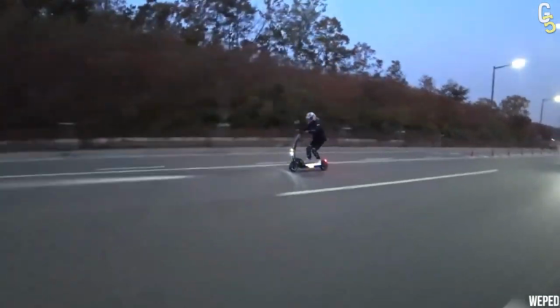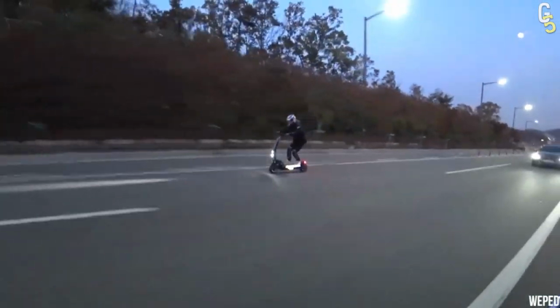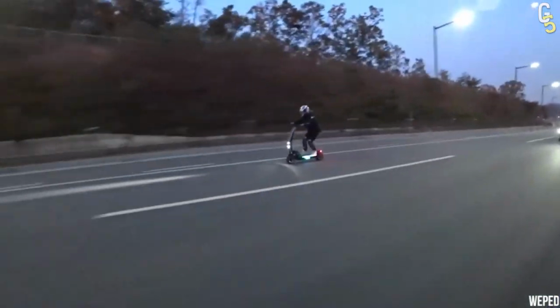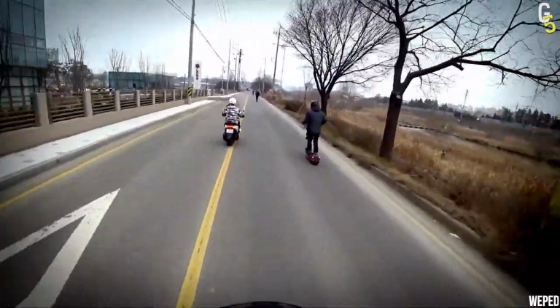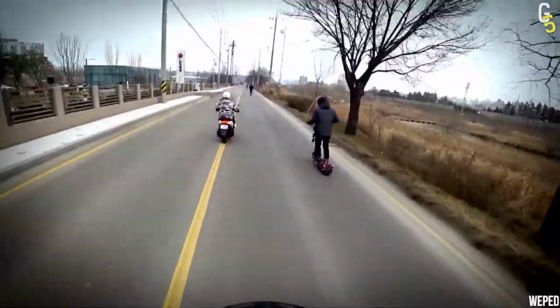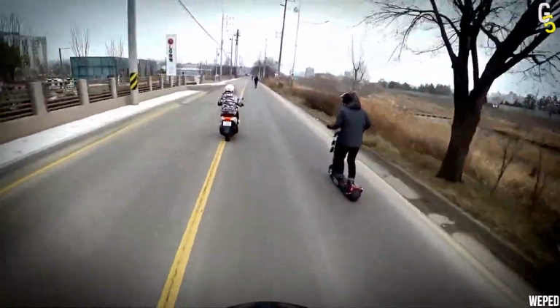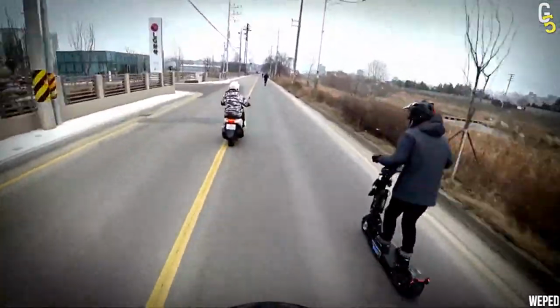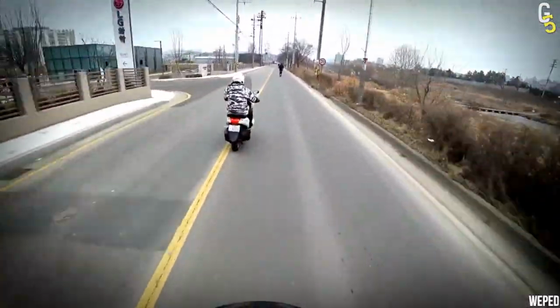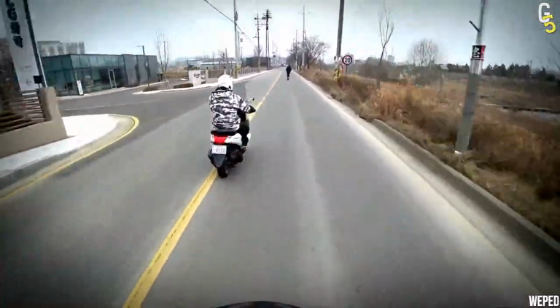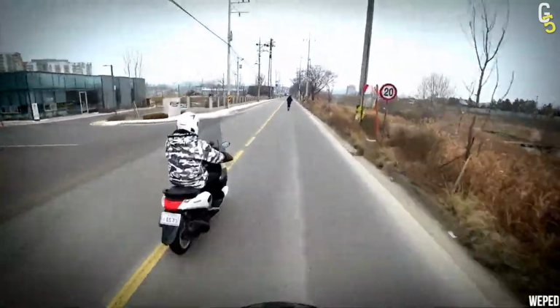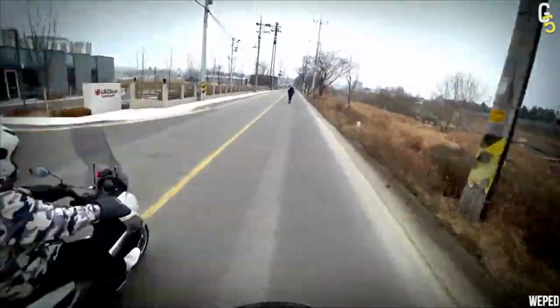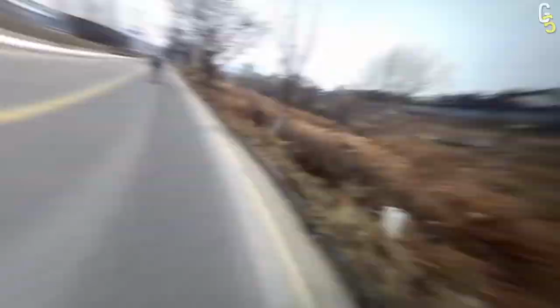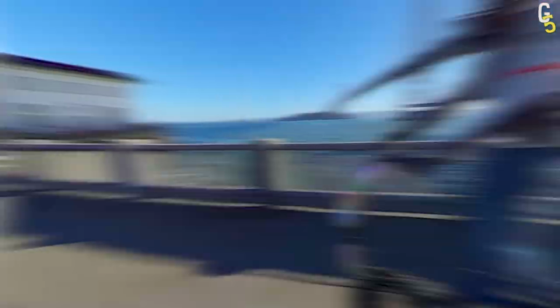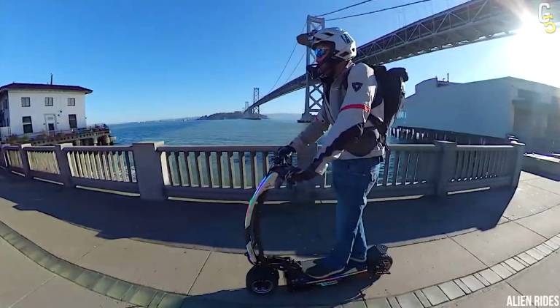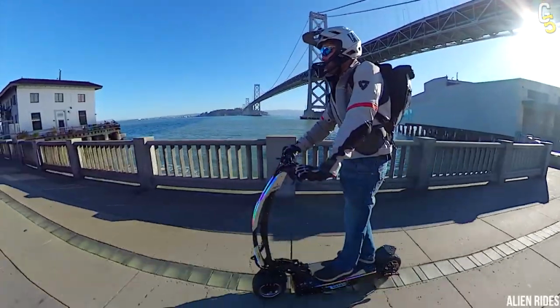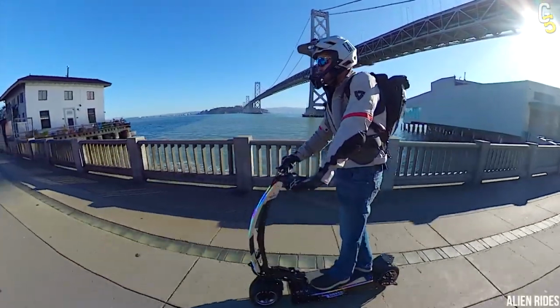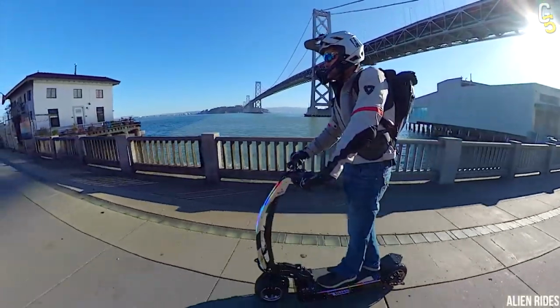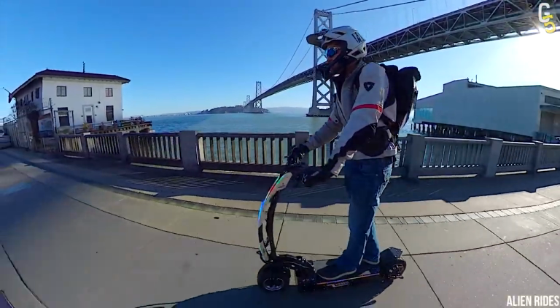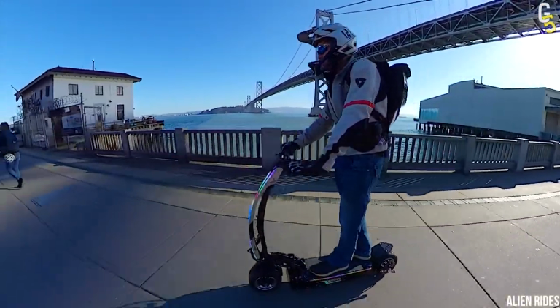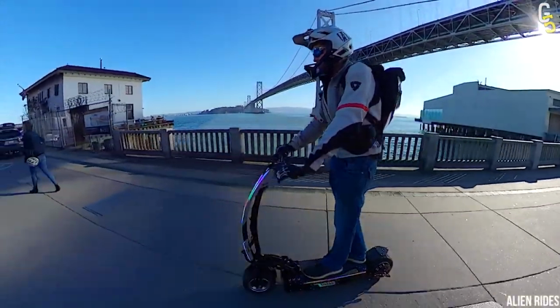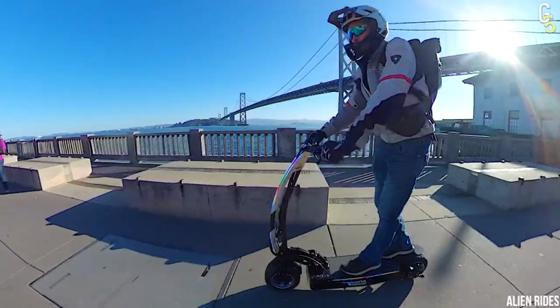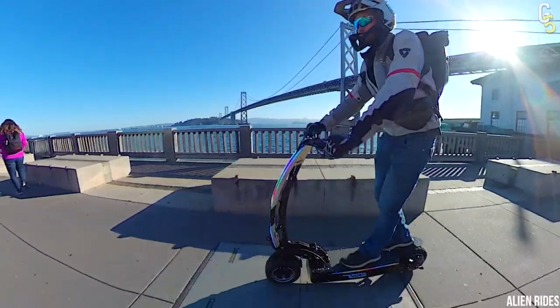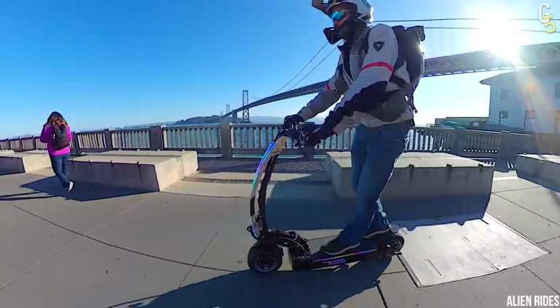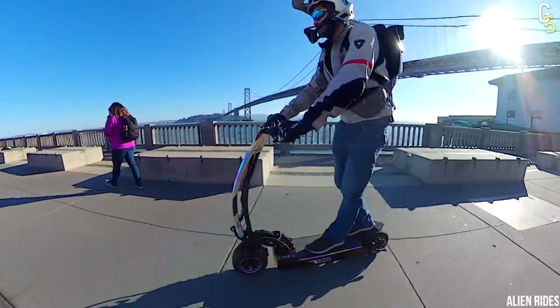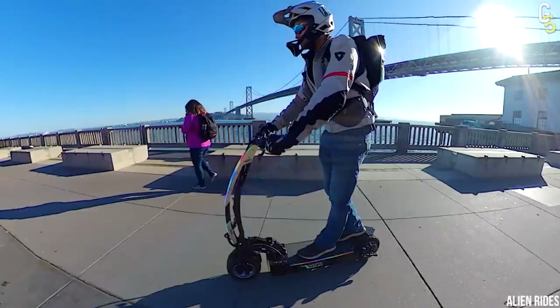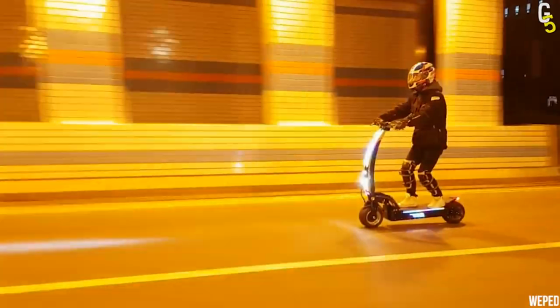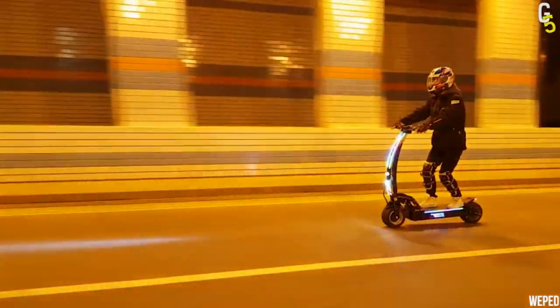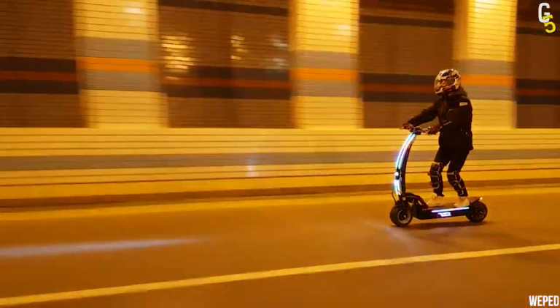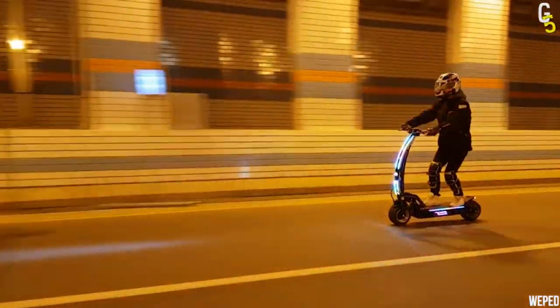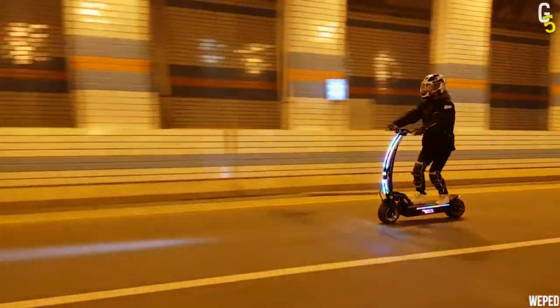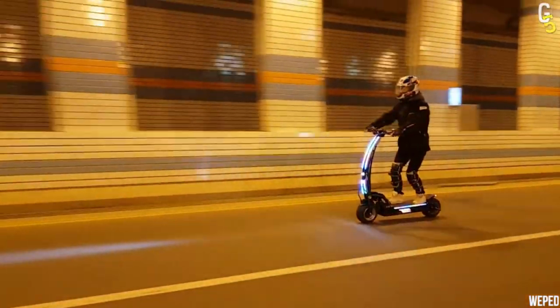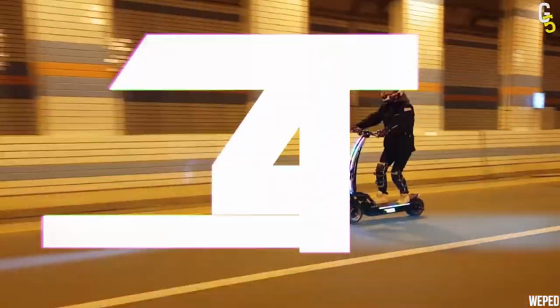Oh man, I can already feel the adrenaline pumping just by looking at it. Its powerful 84-volt battery can be fully recharged in just 3 hours, so you can head out for a new adventure in no time.